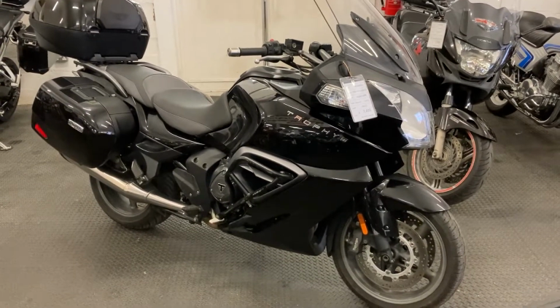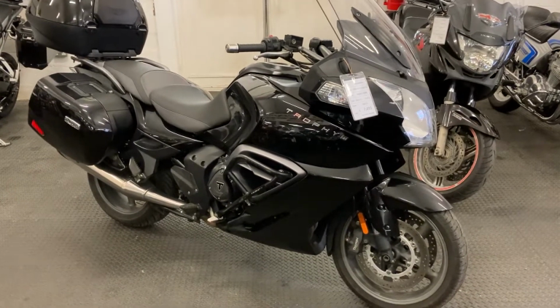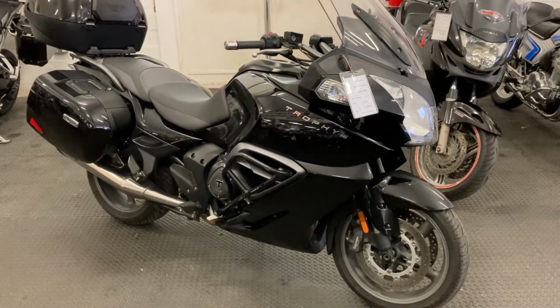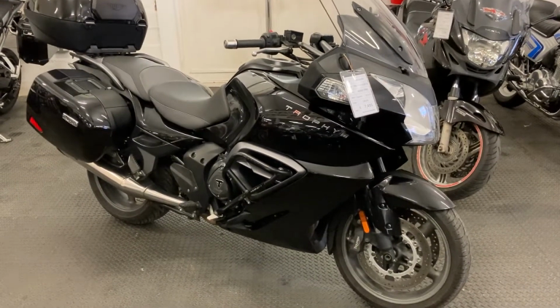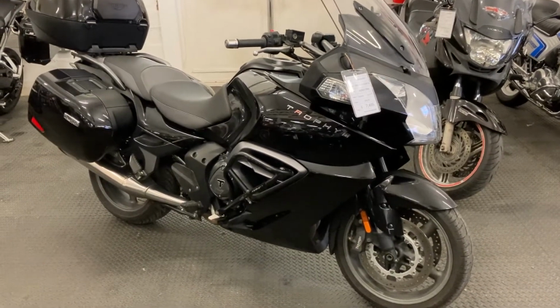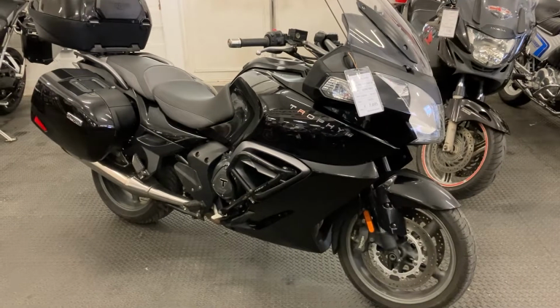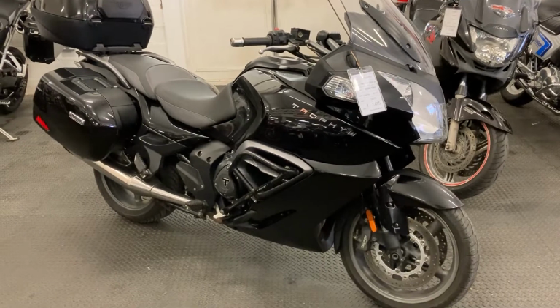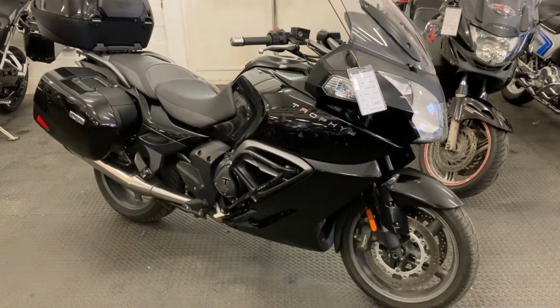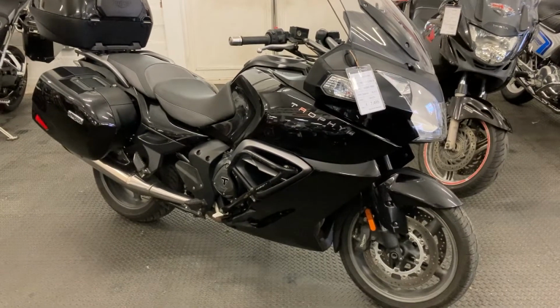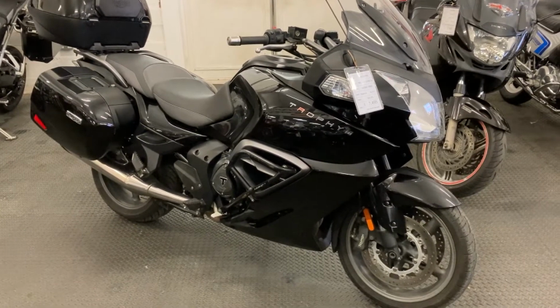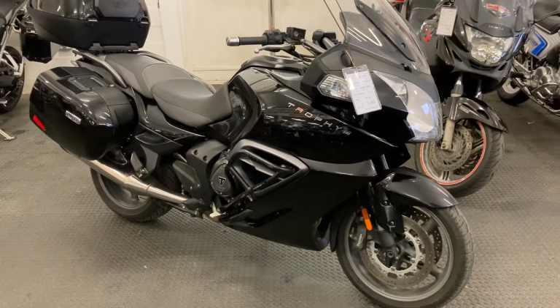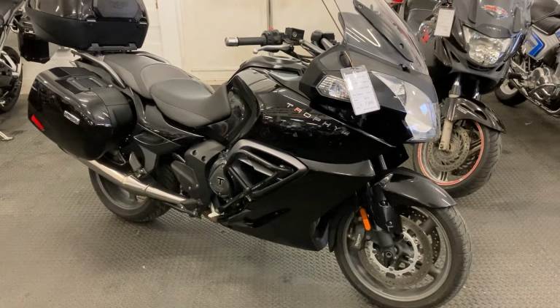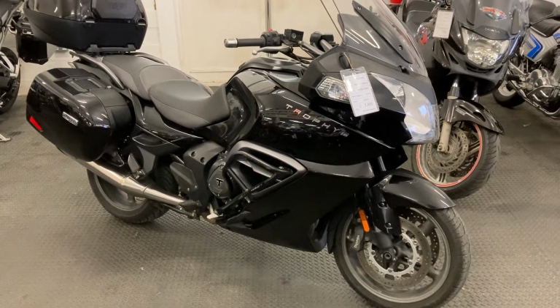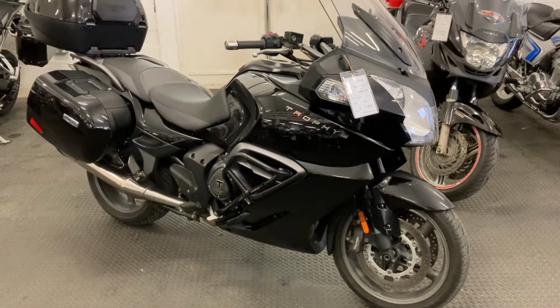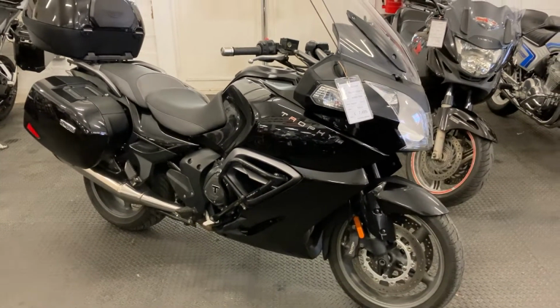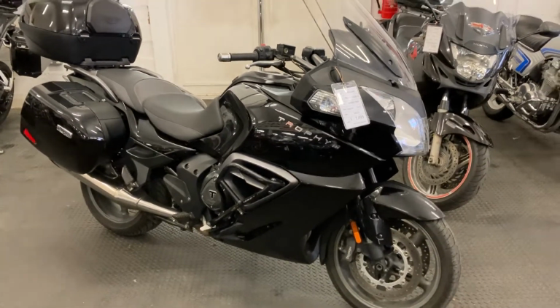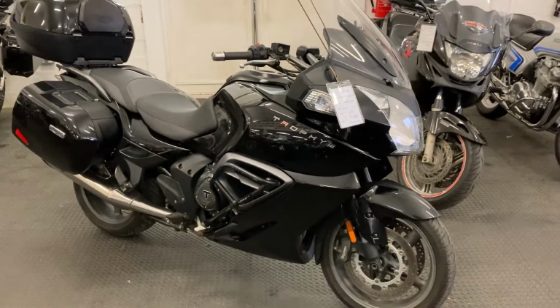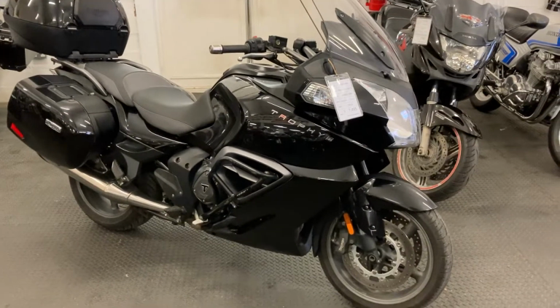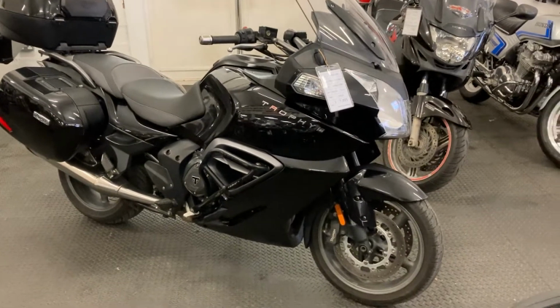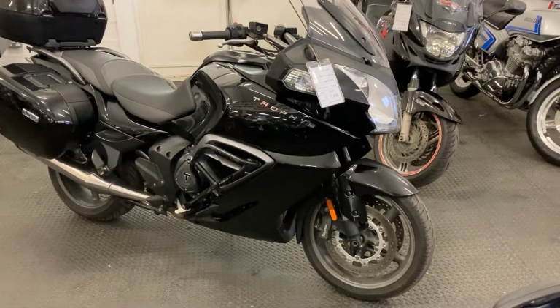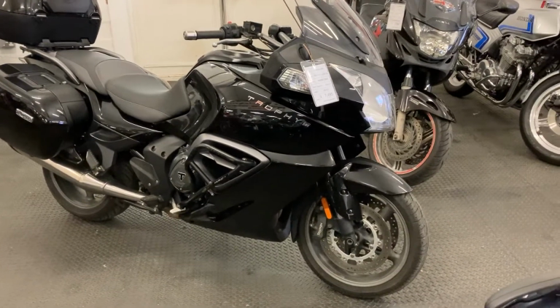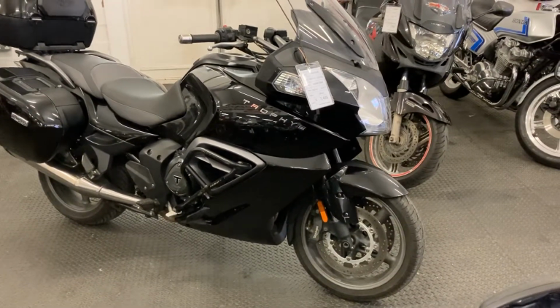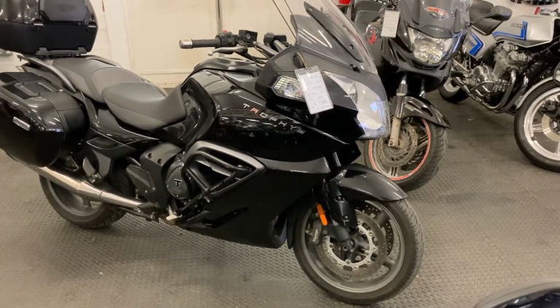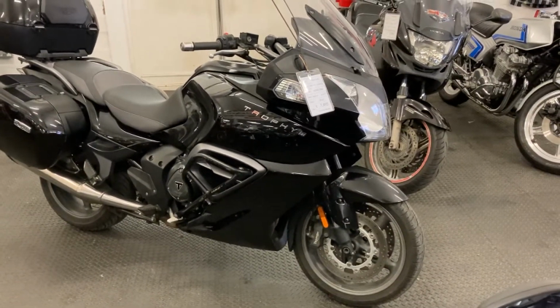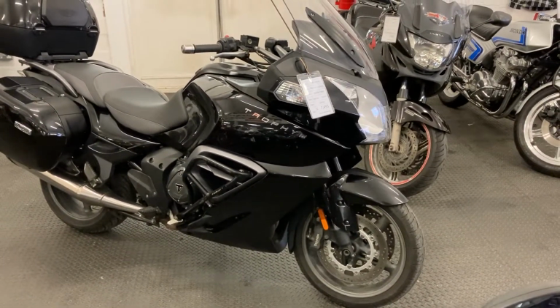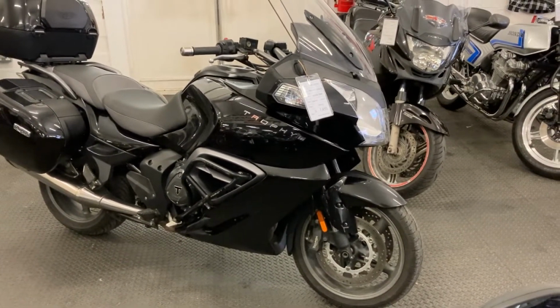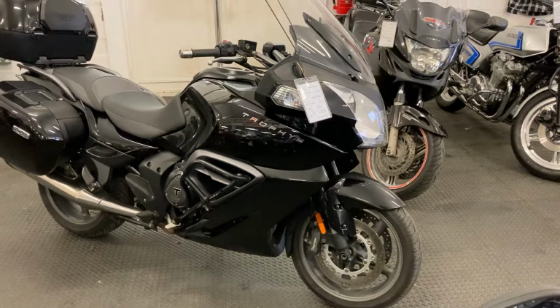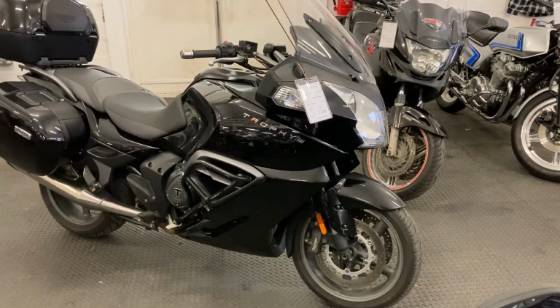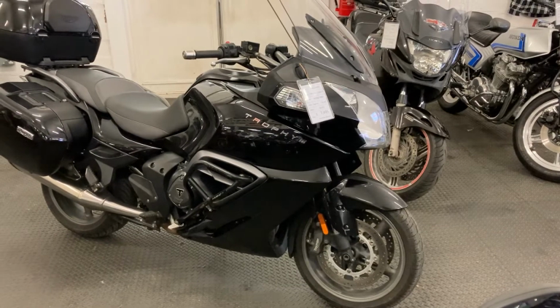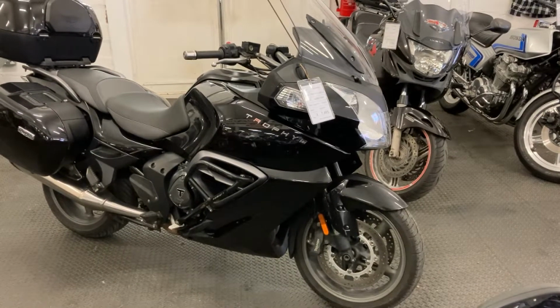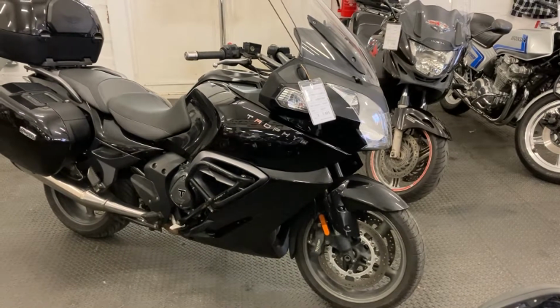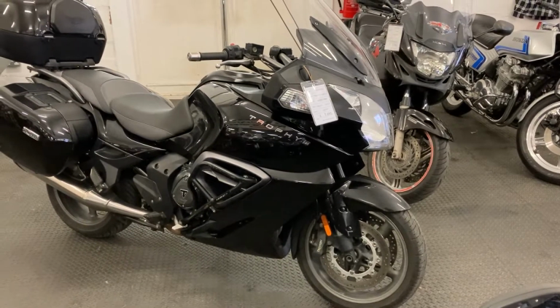Here today we have a superb Triumph Trophy 1200 SE. This is a Triumph flagship touring bike, basically a competitor for the BMW R1250 GS or RT.